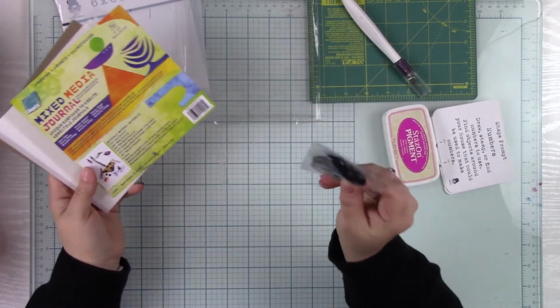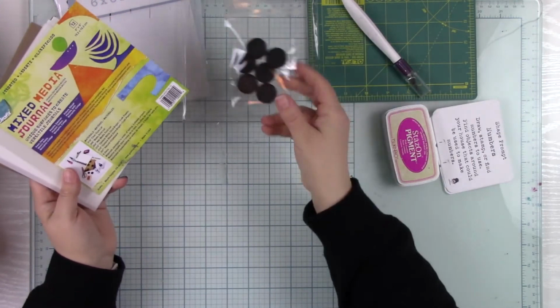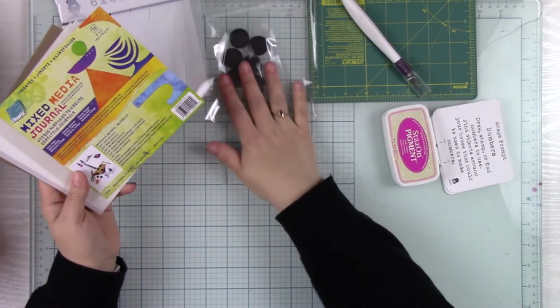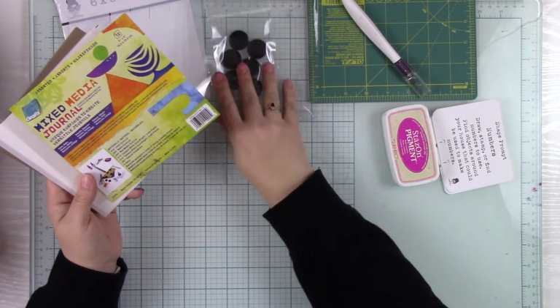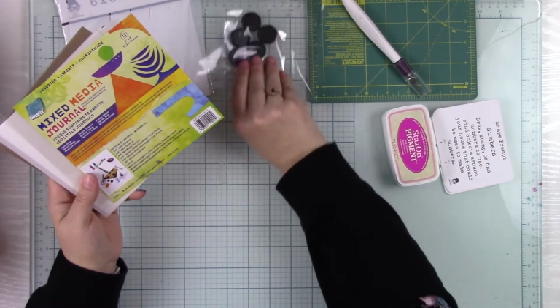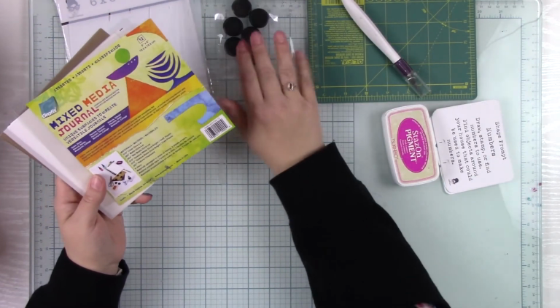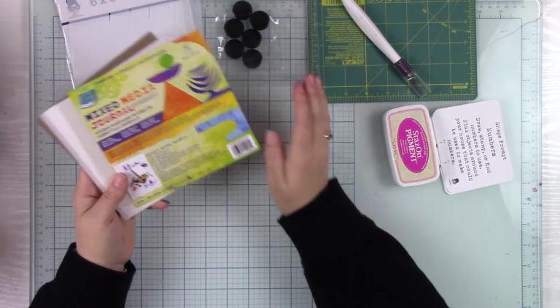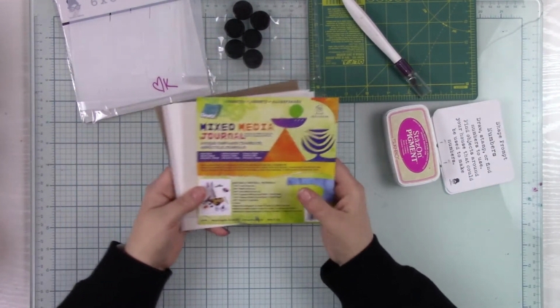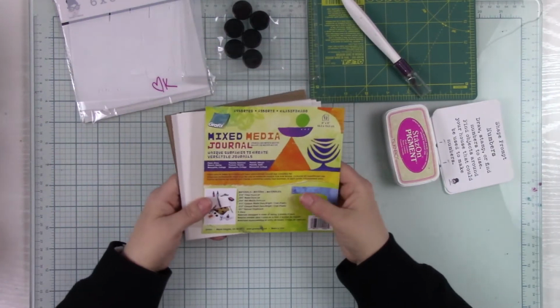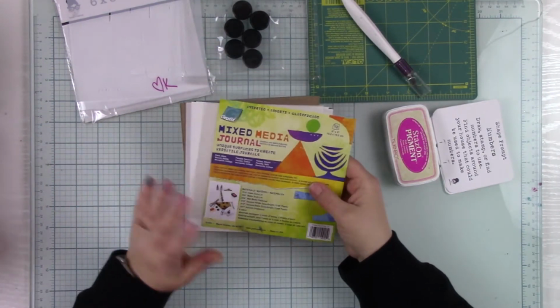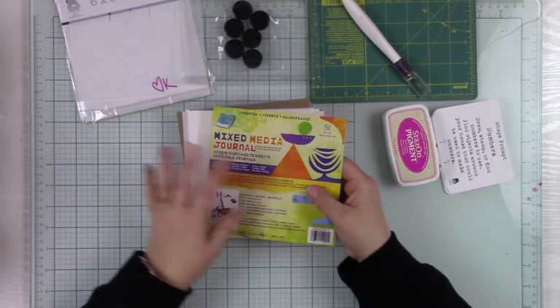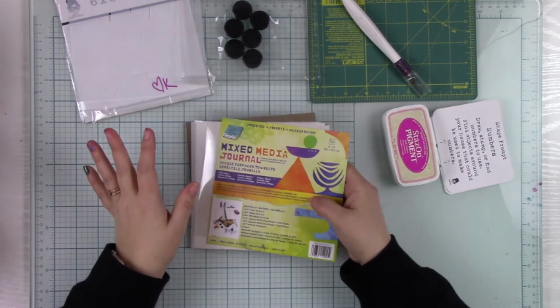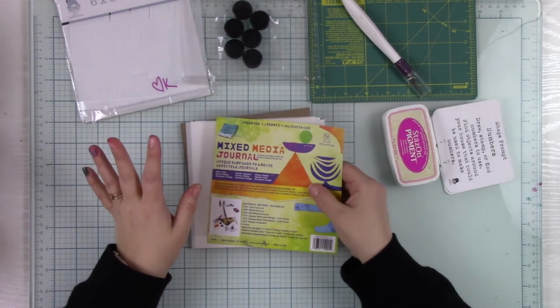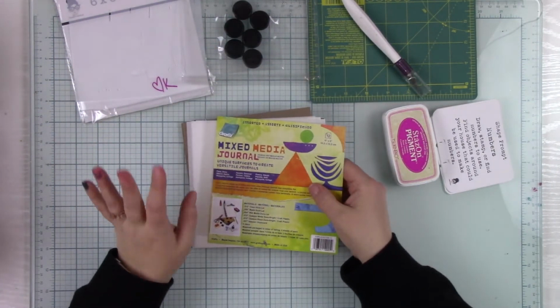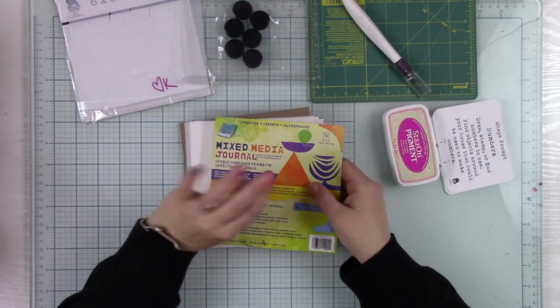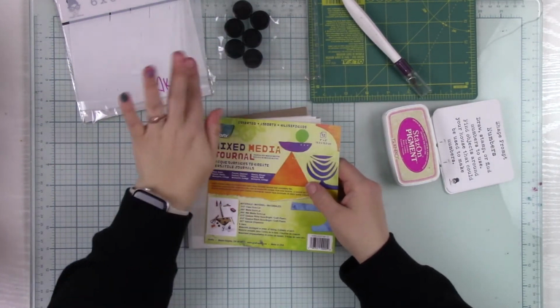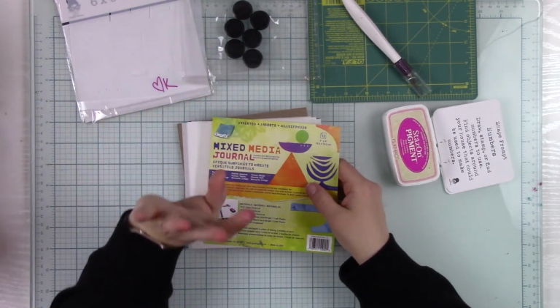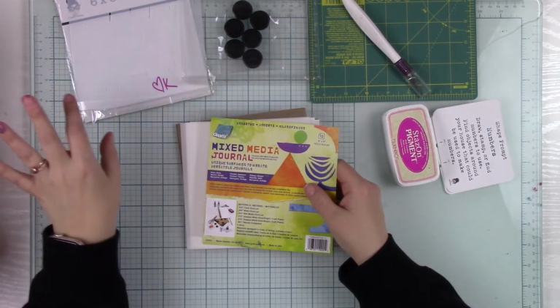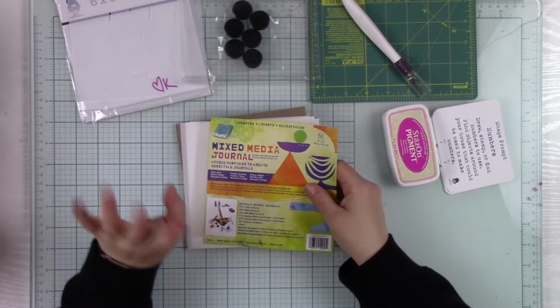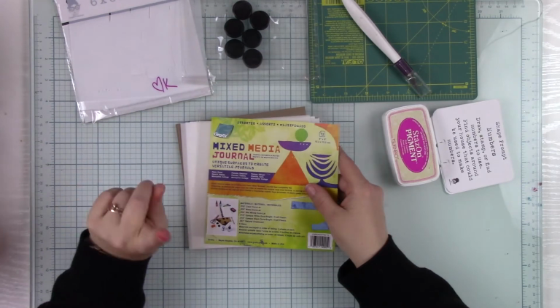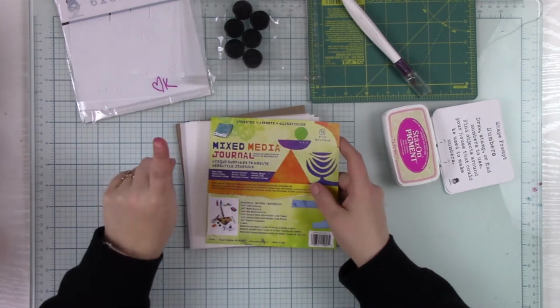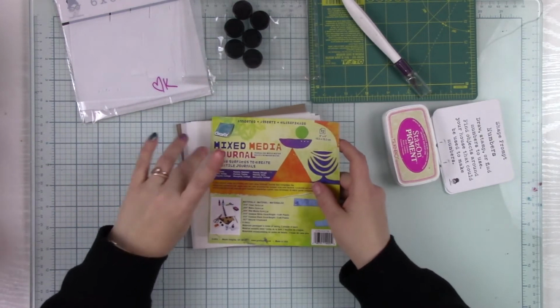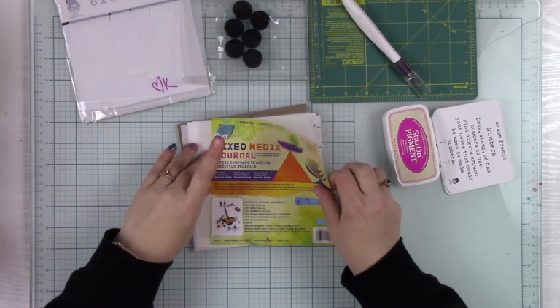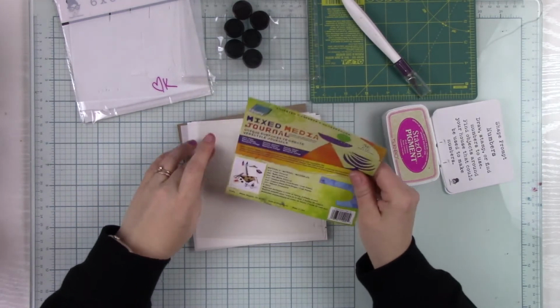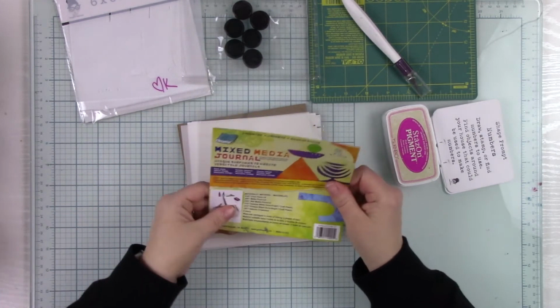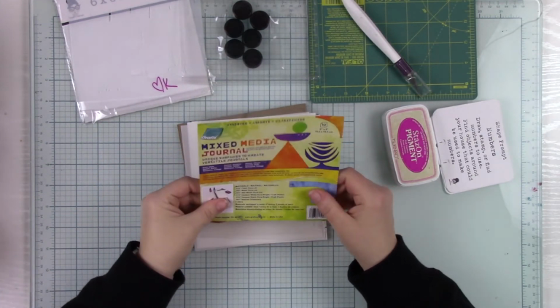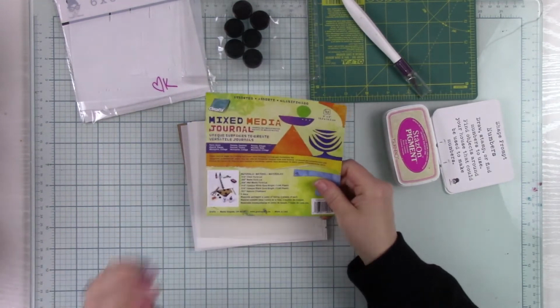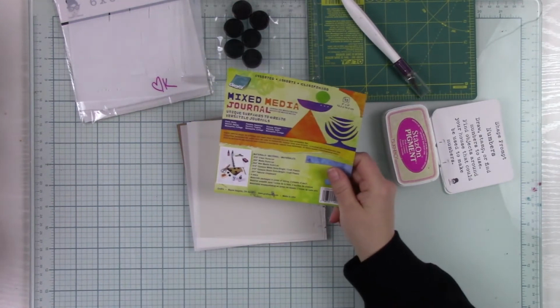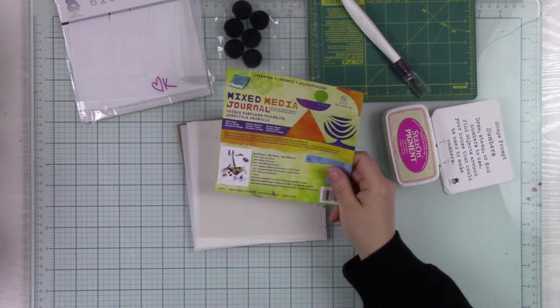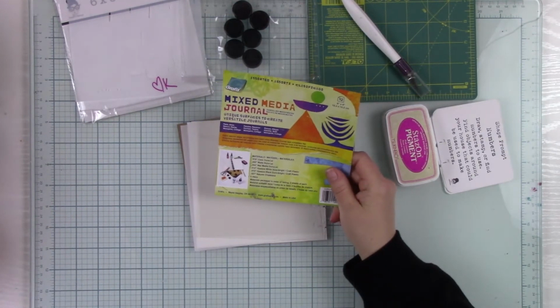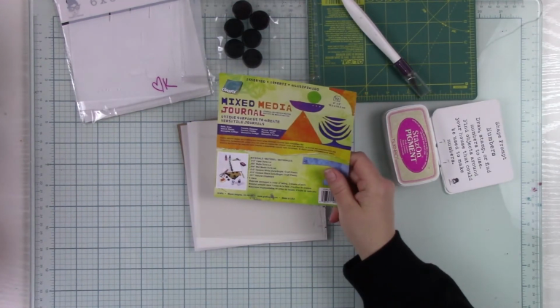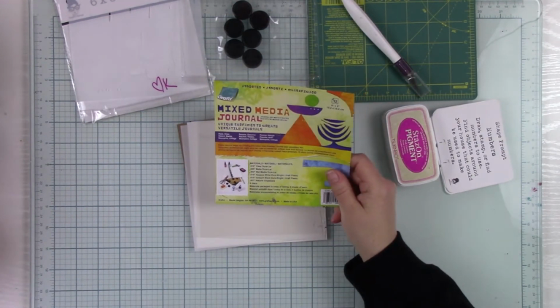You've got your discs — we're going to put those aside because you really don't need those until your book is all done. I would put them somewhere safe where you don't forget where they are, and then you can bind your book when you're all done.